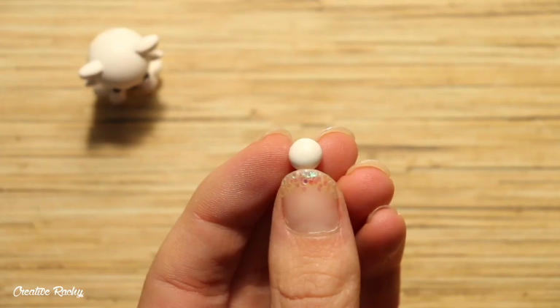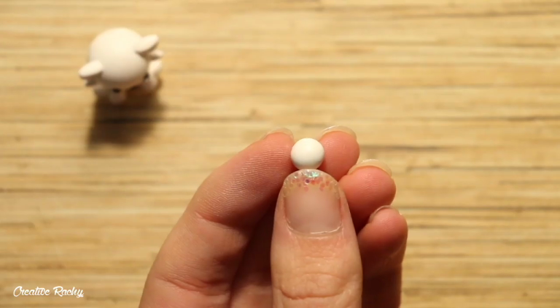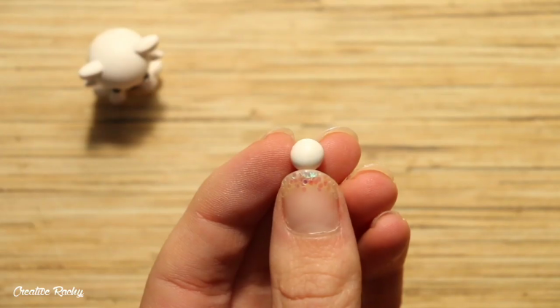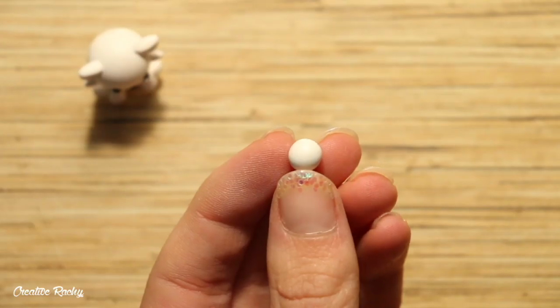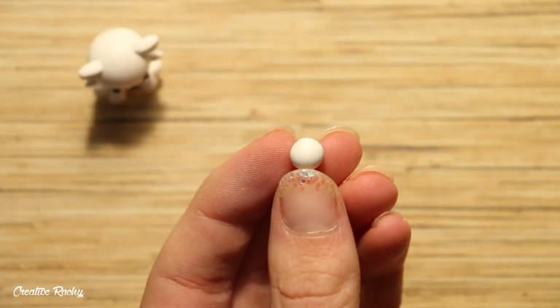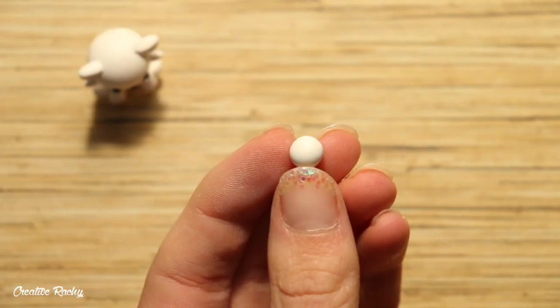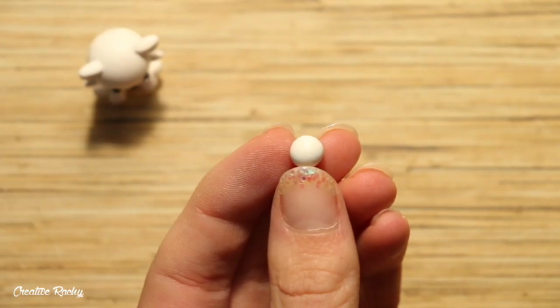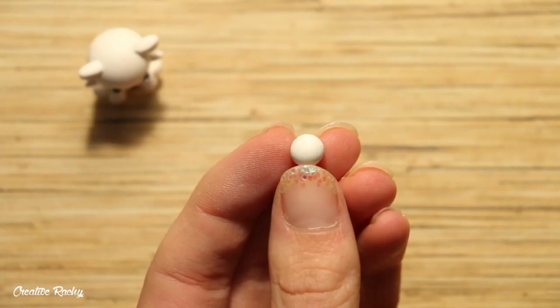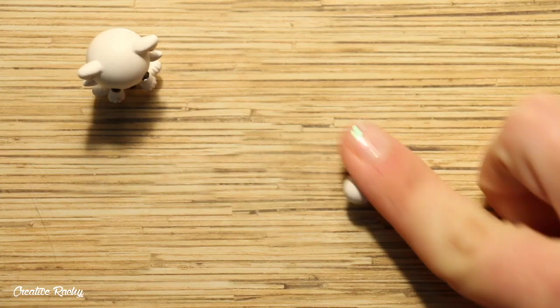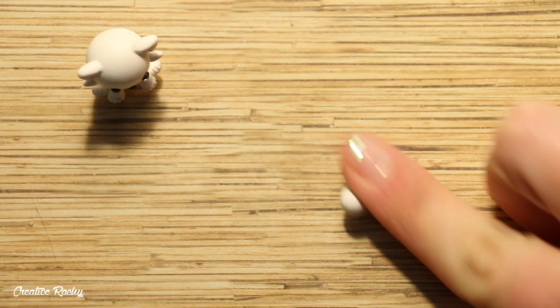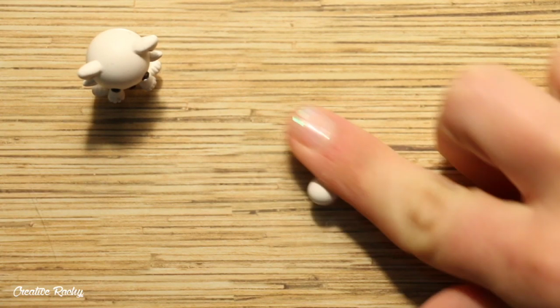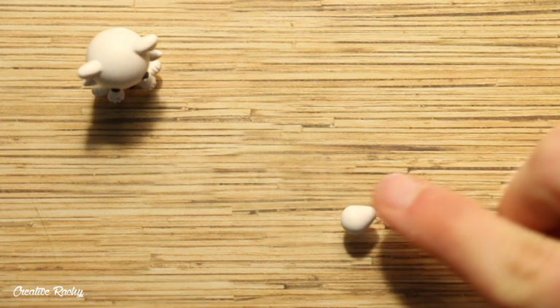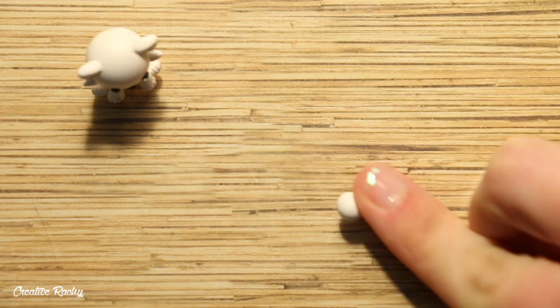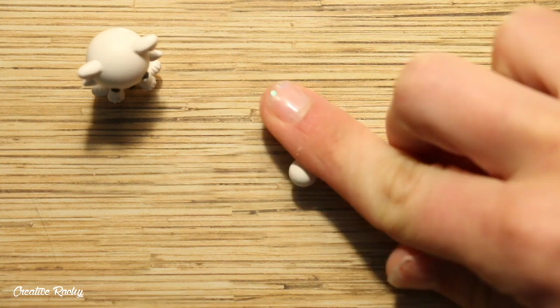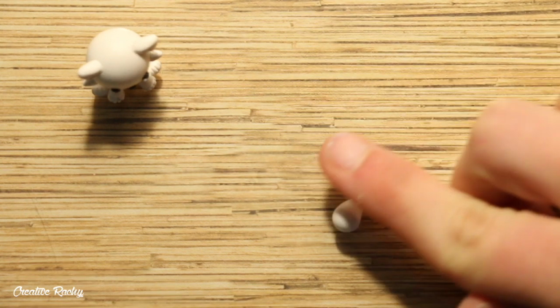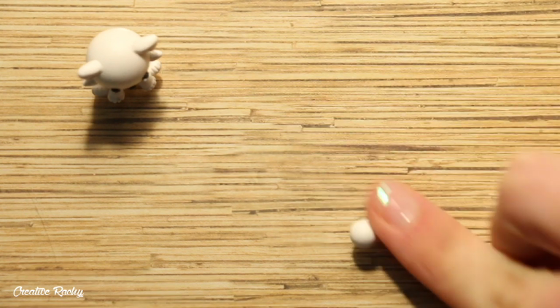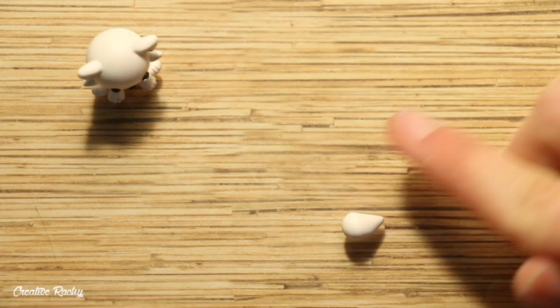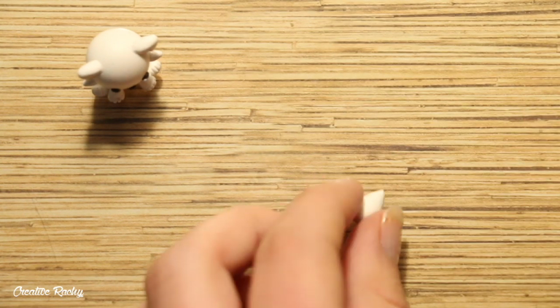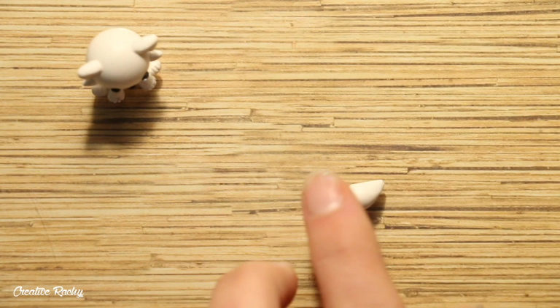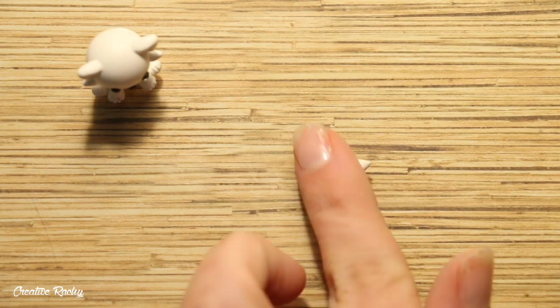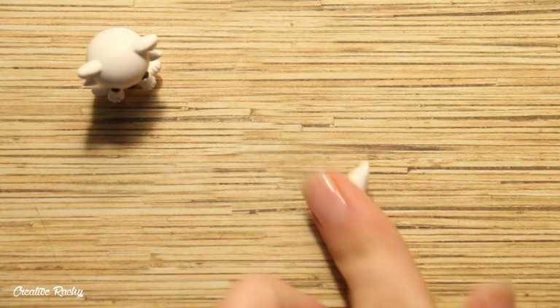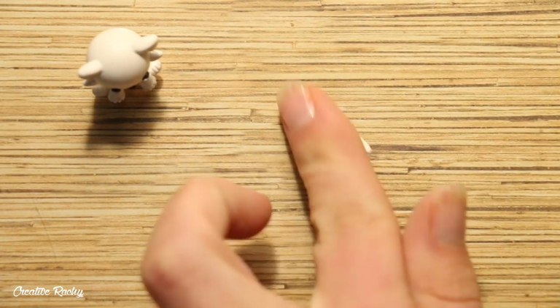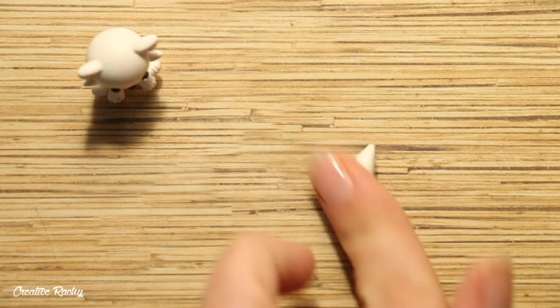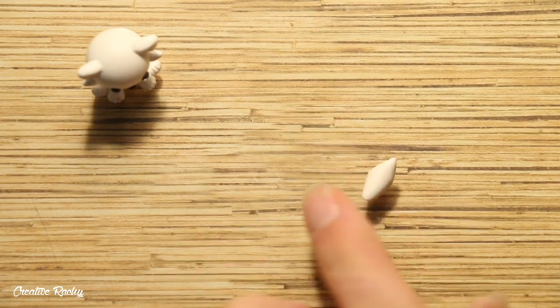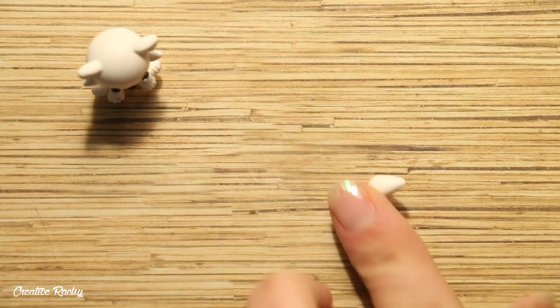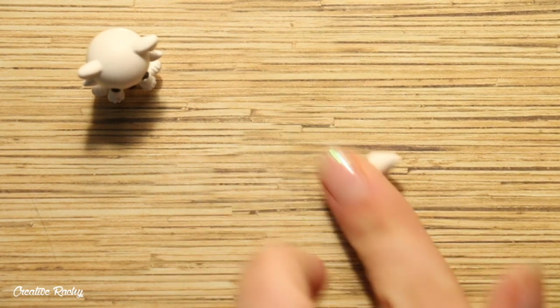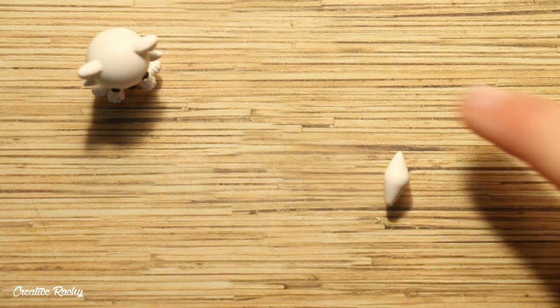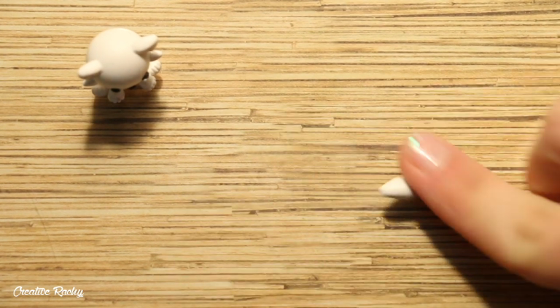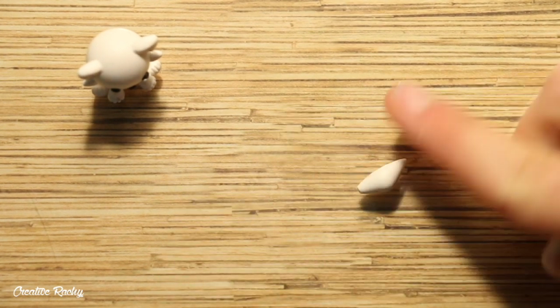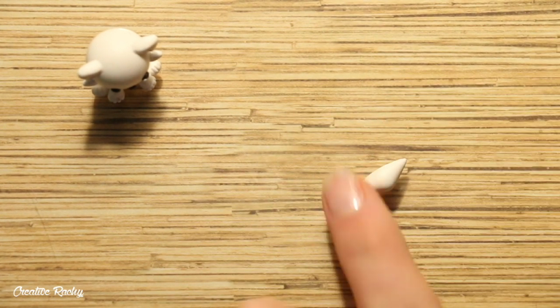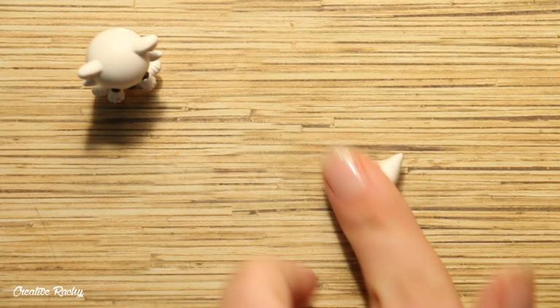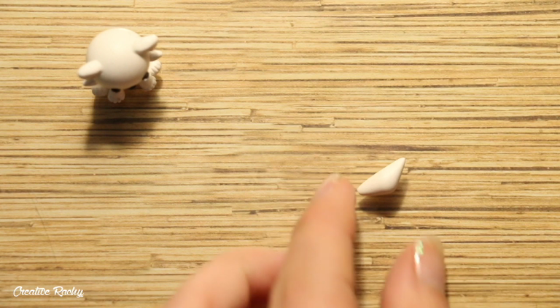Finally, for a tail, roll a ball of white clay putting pressure on each end so that it remains wider in the center, and then you can blend this onto the body.